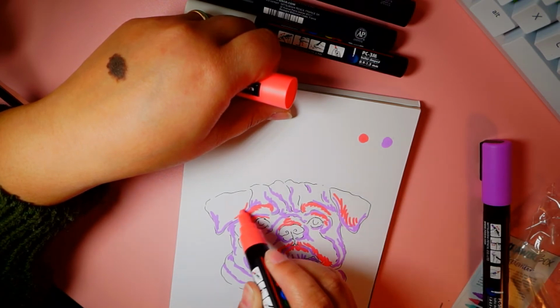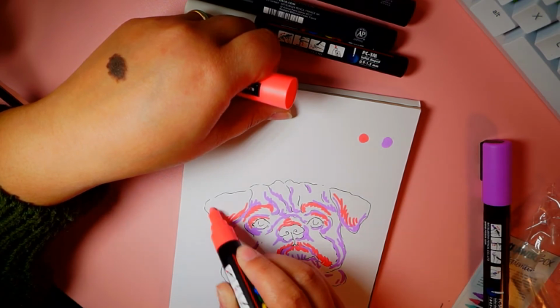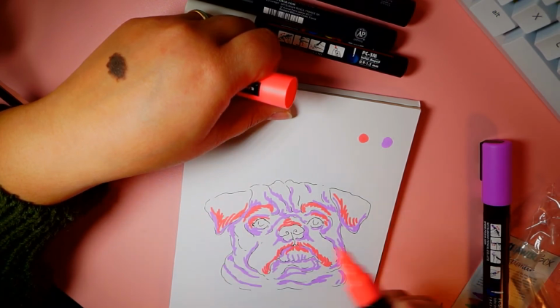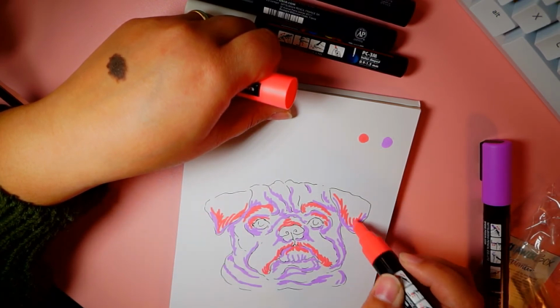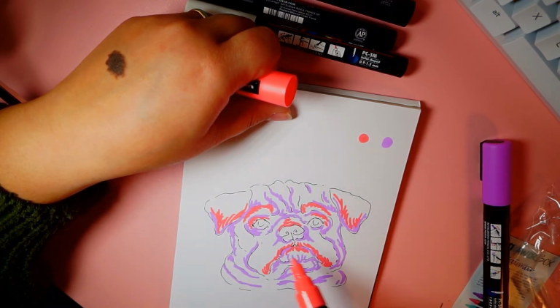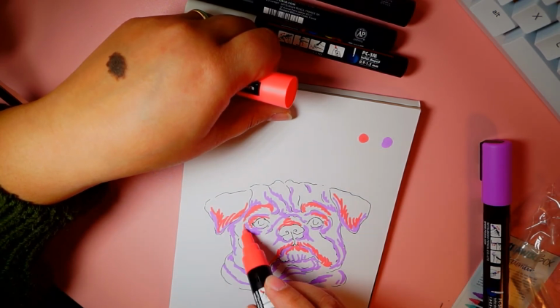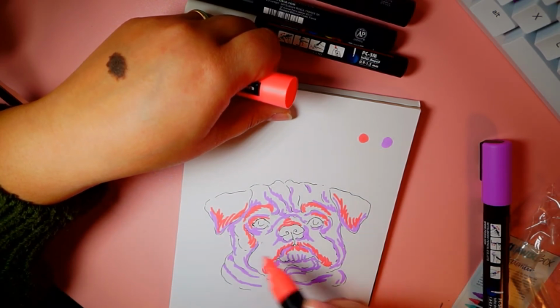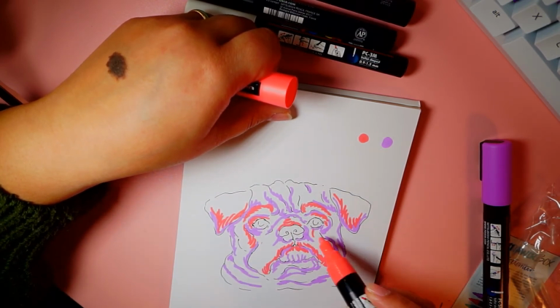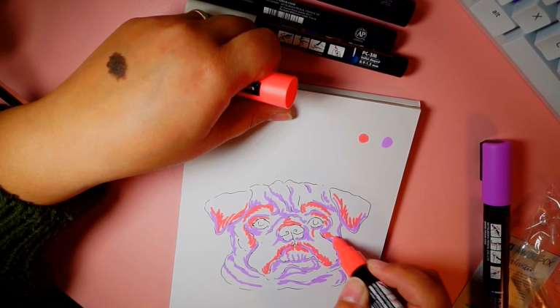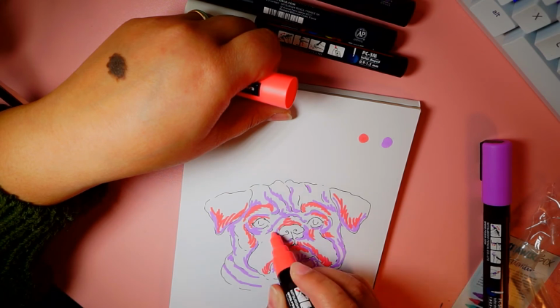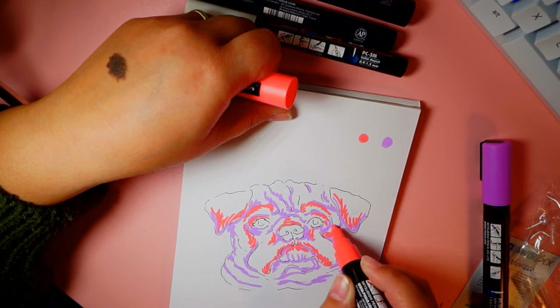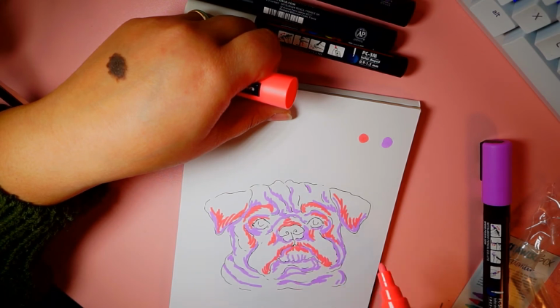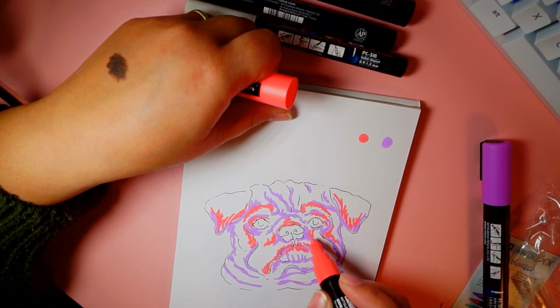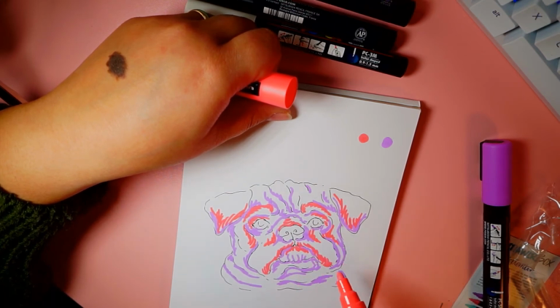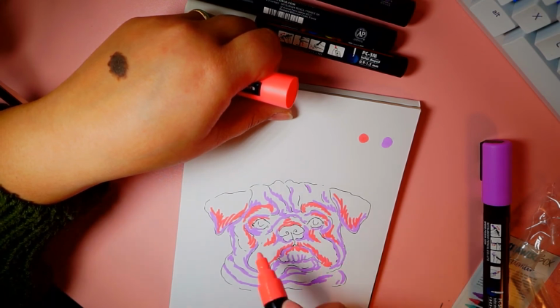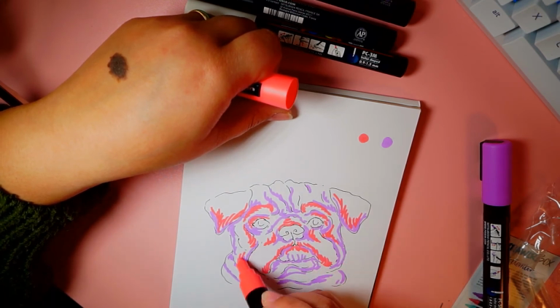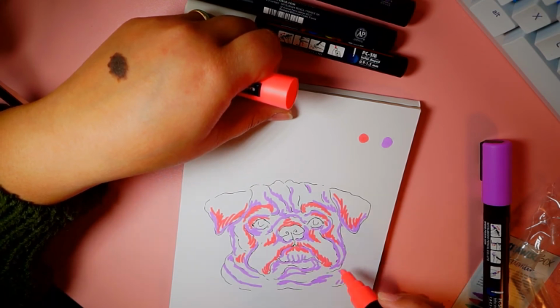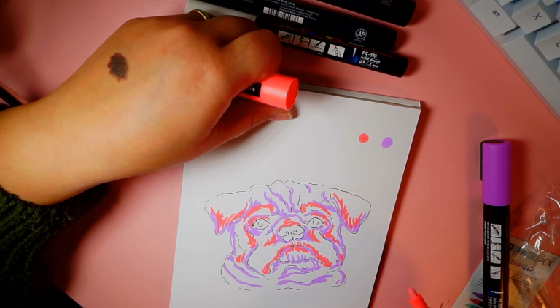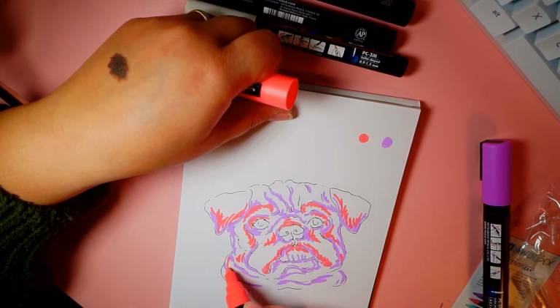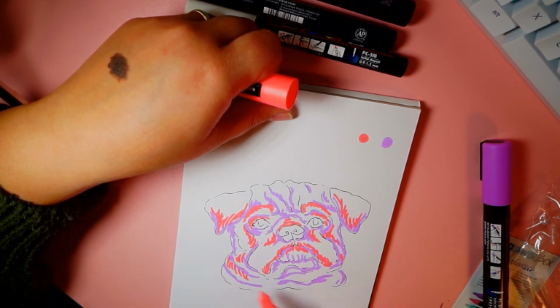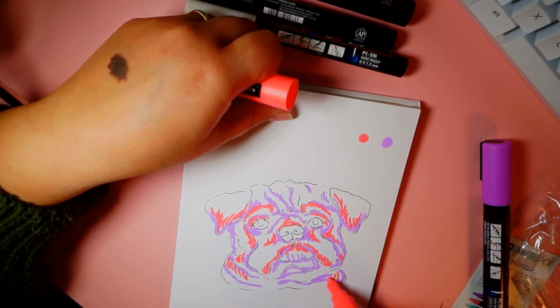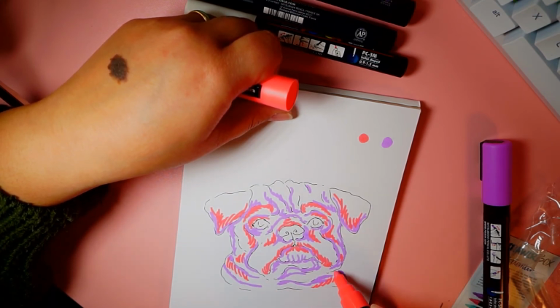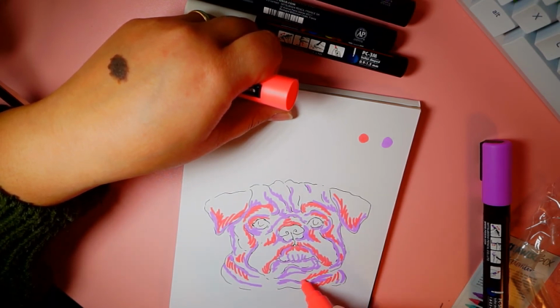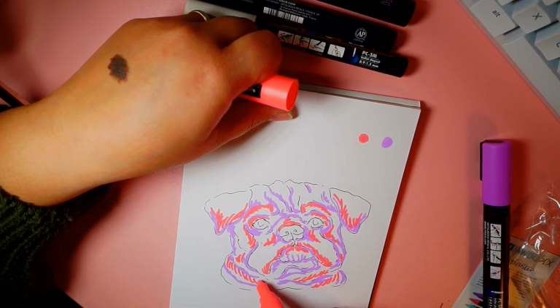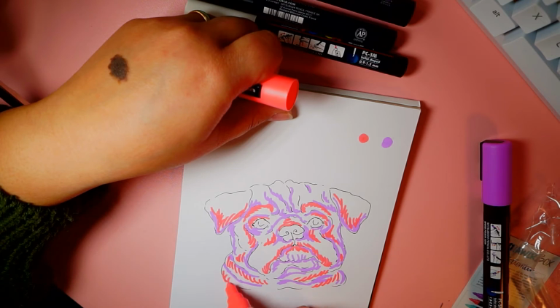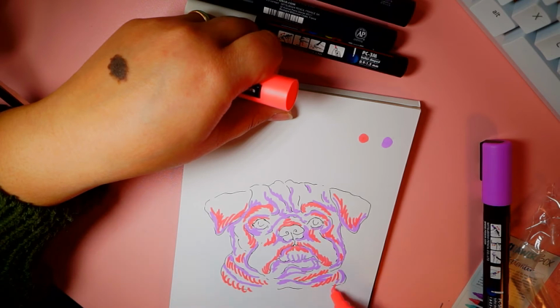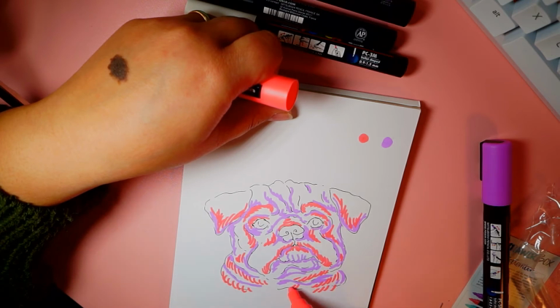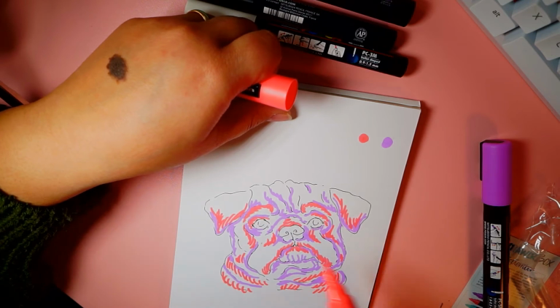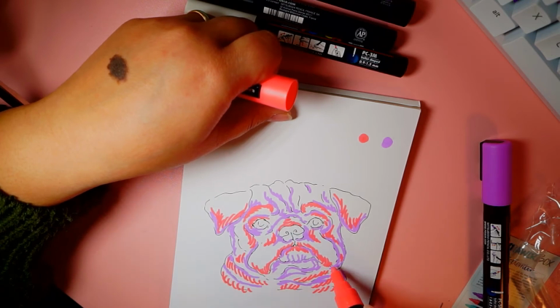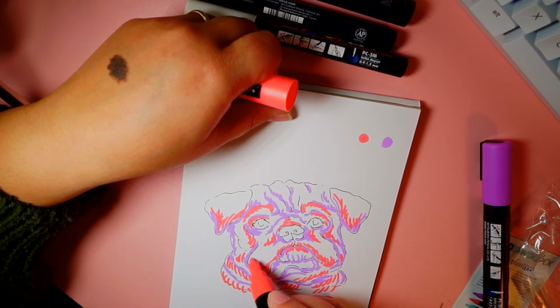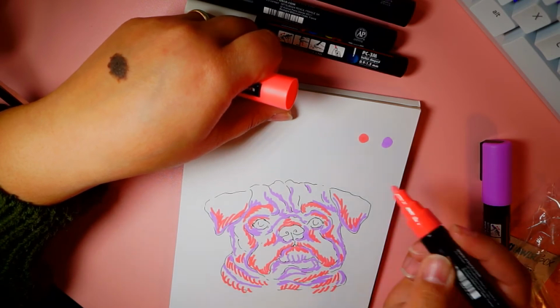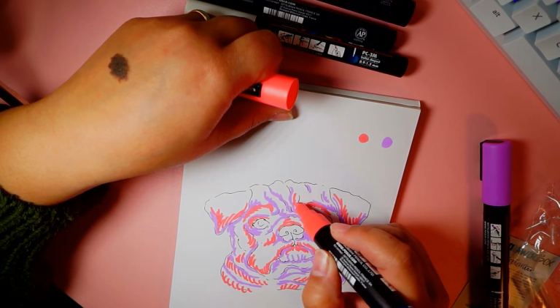I do want to point out that these aren't like blocks of color — they are lines and I'm trying to go in the same direction as his fur to make it look more like fur or hair.